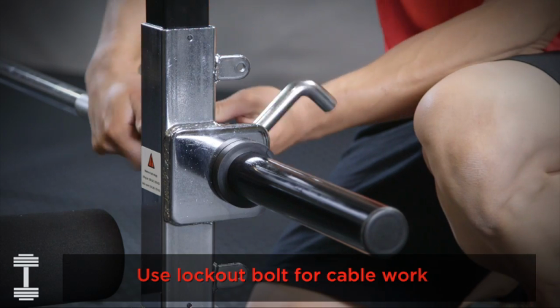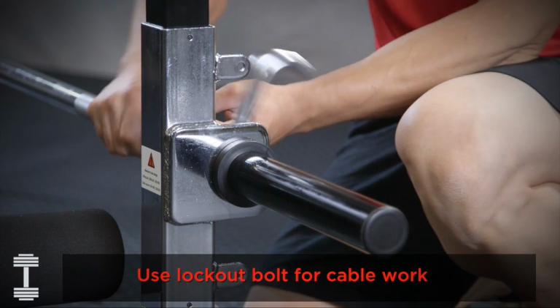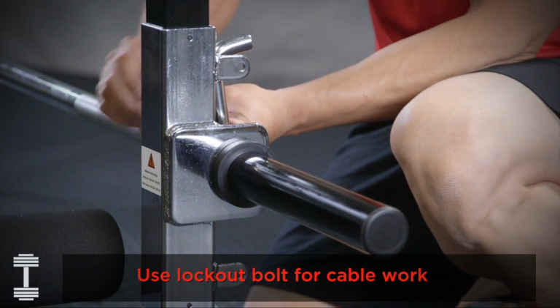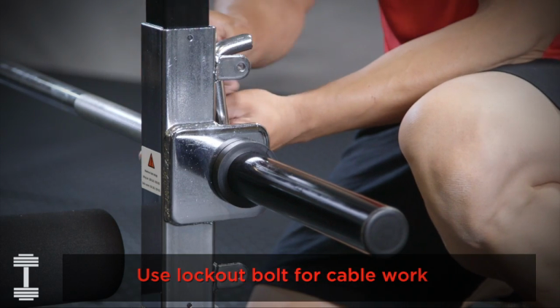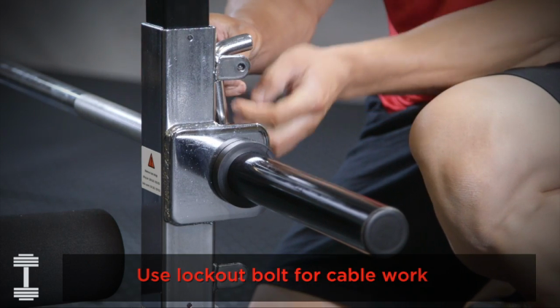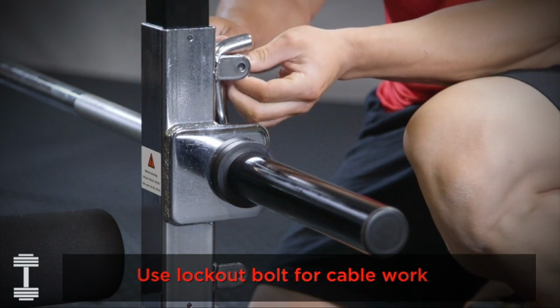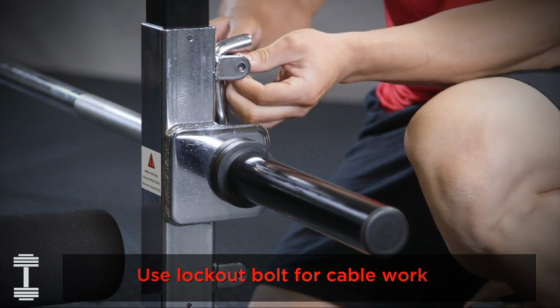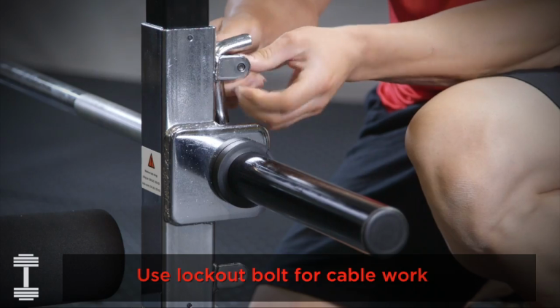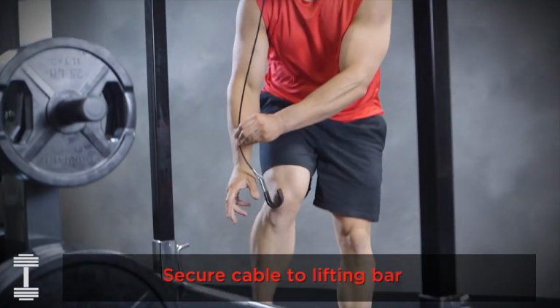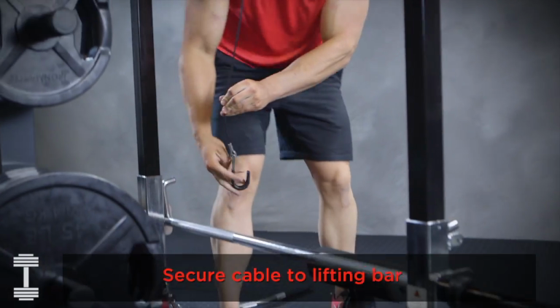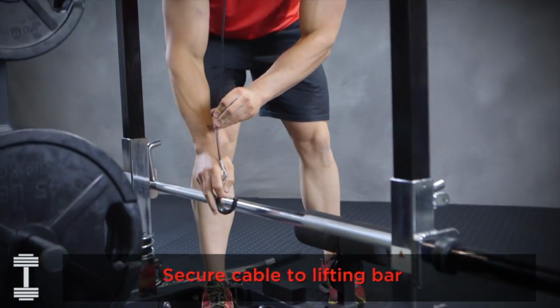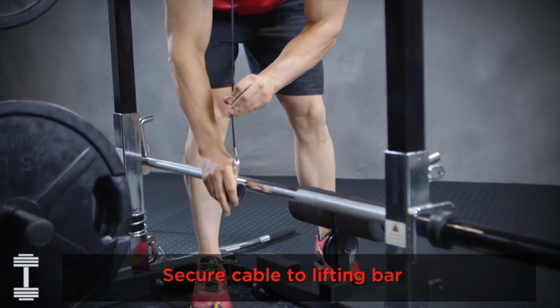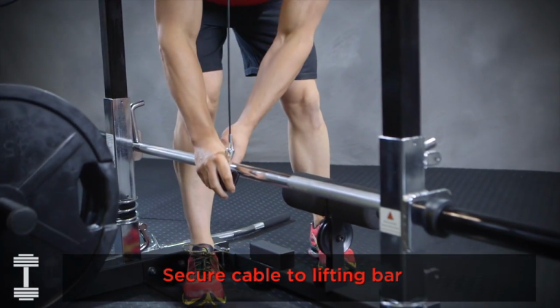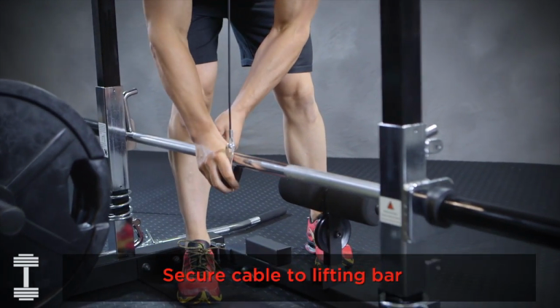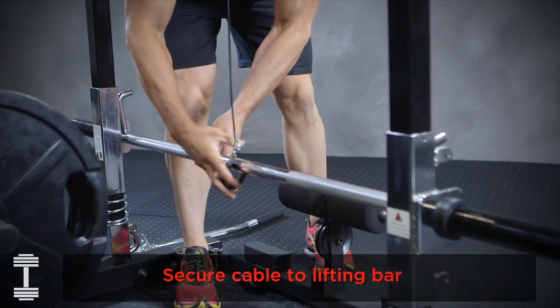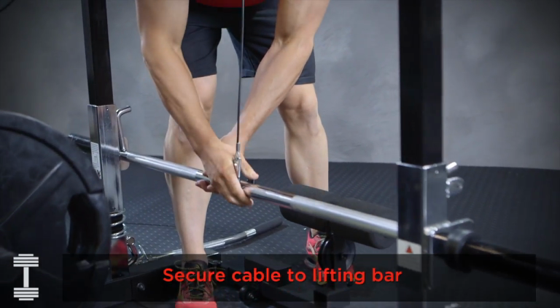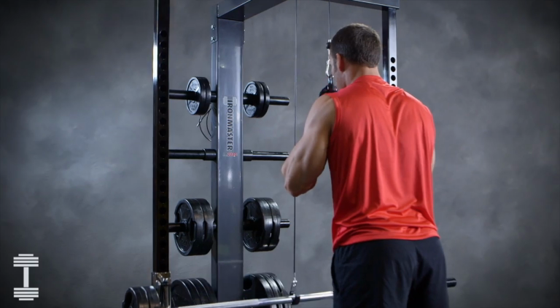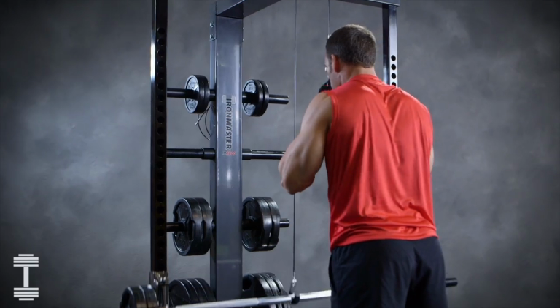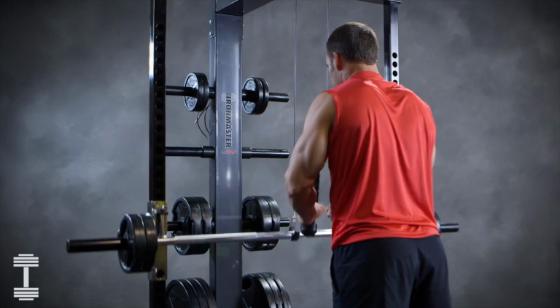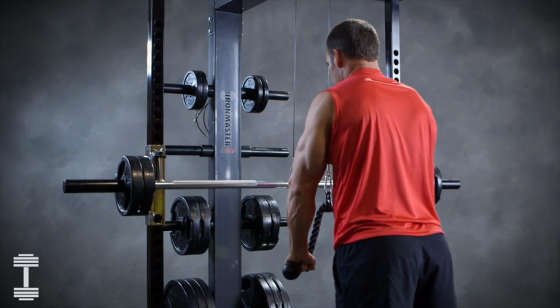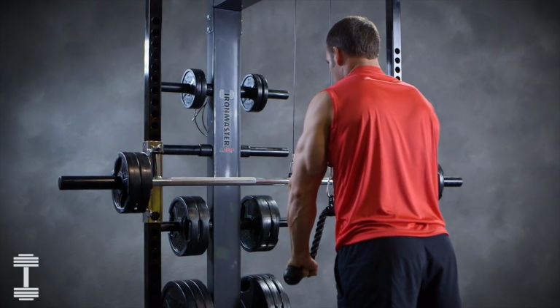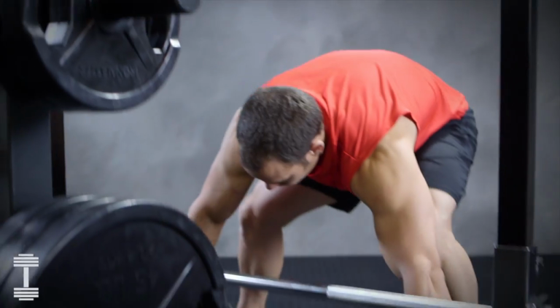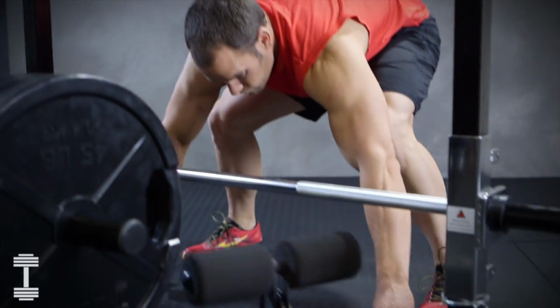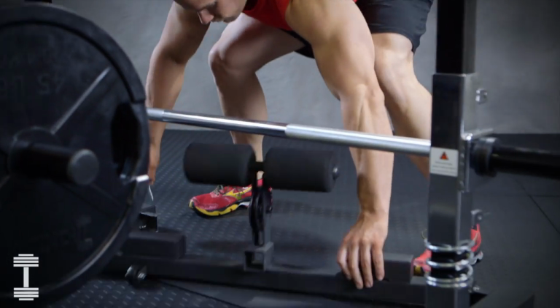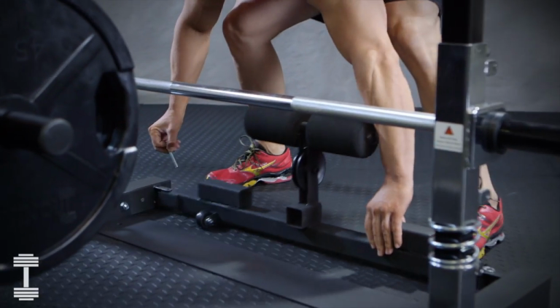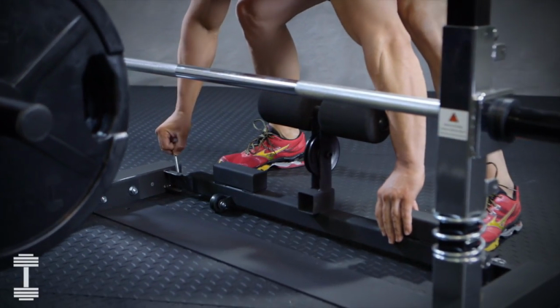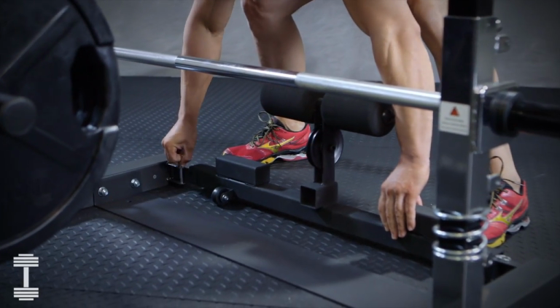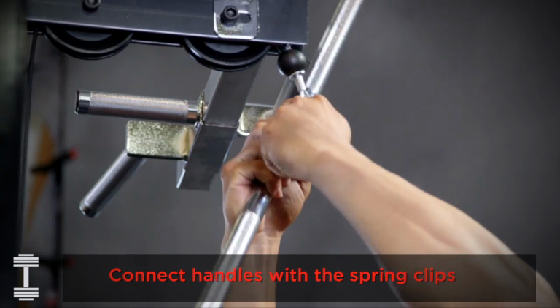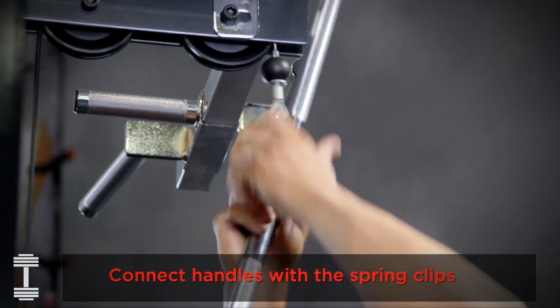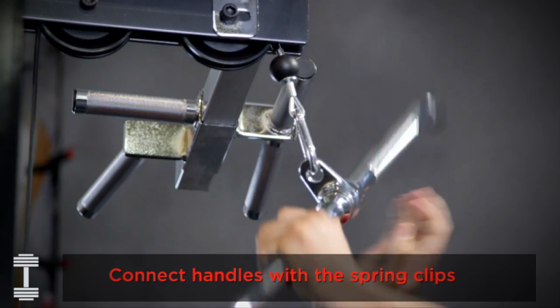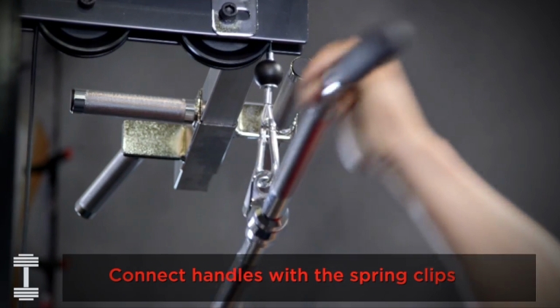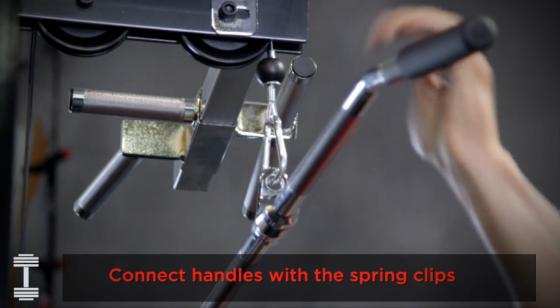The lifting bar converts to become the weight source for cable exercises. The low pulley crossbar swings into place for lower pulley movements and is a hold down for heavy lat pulls.